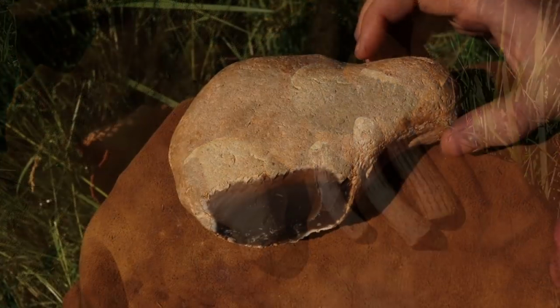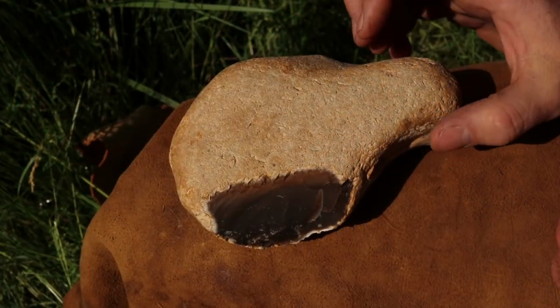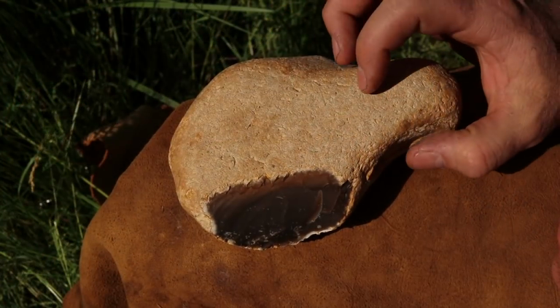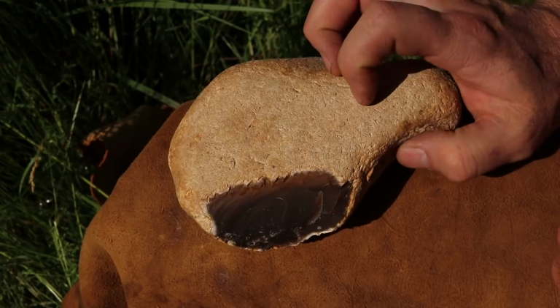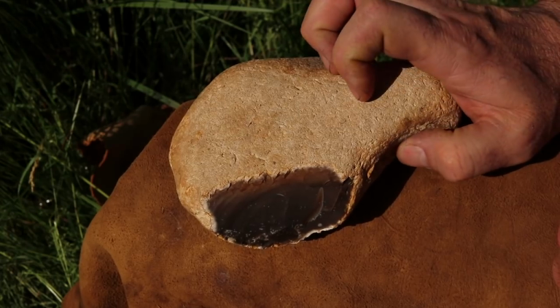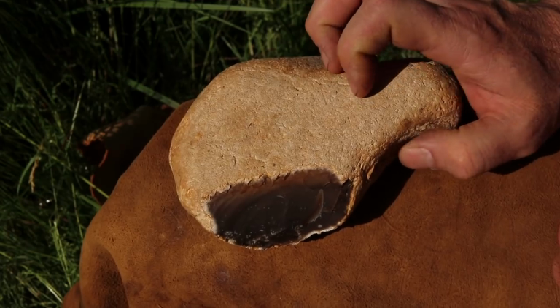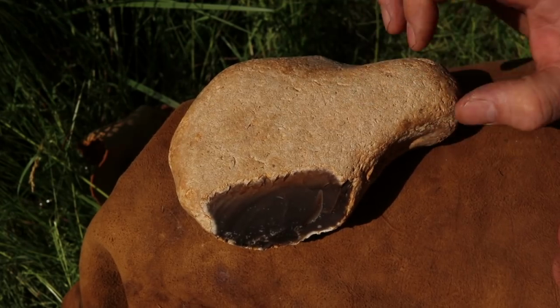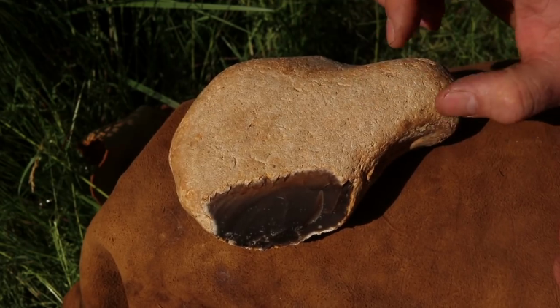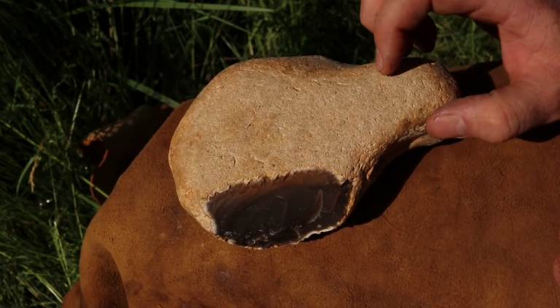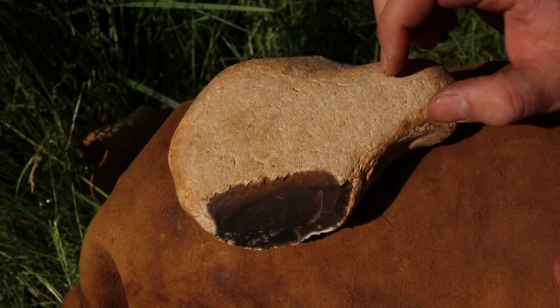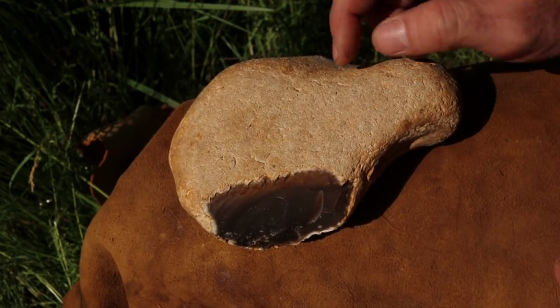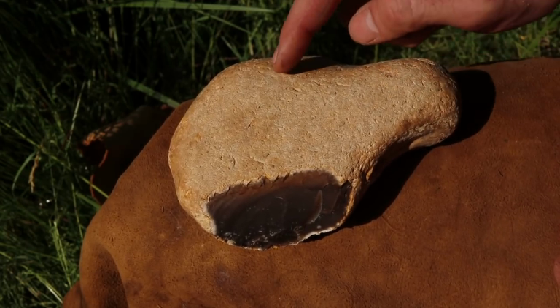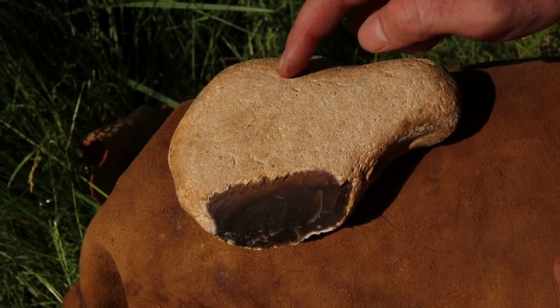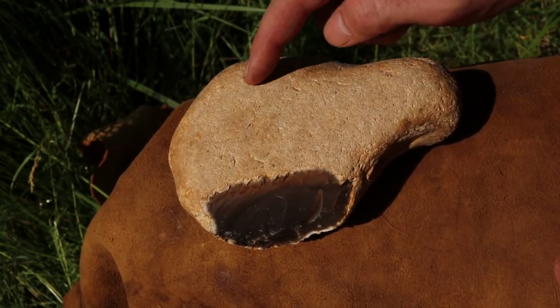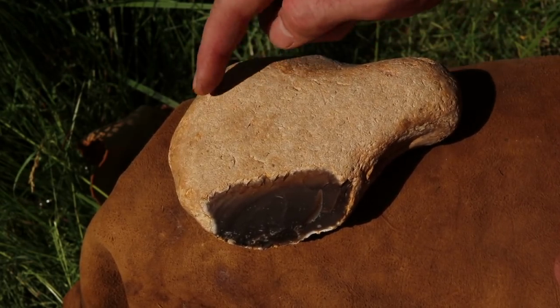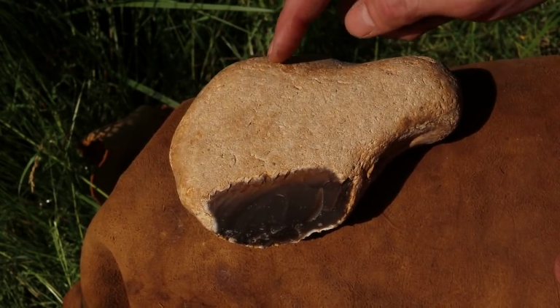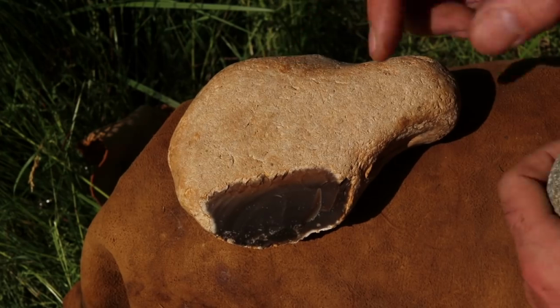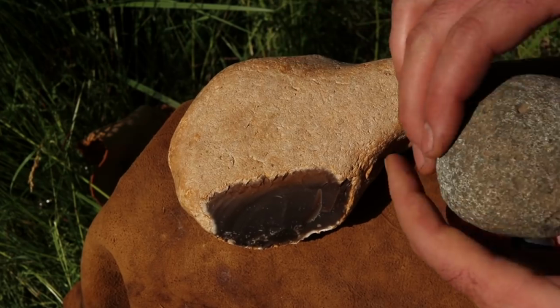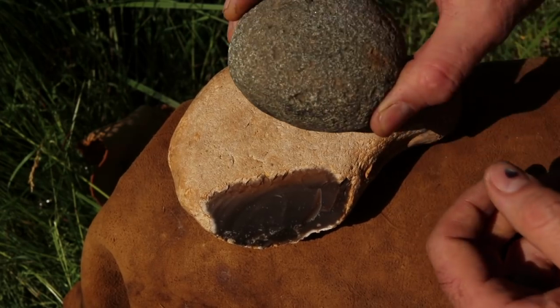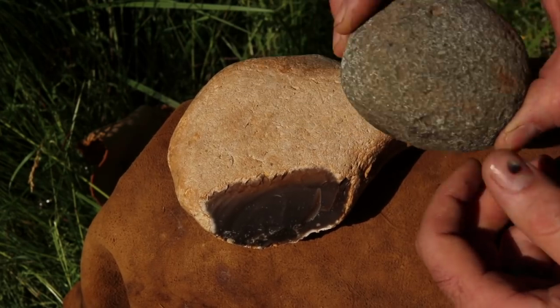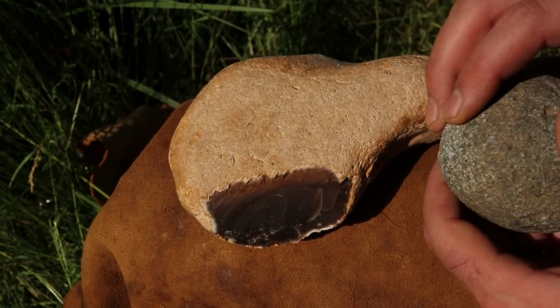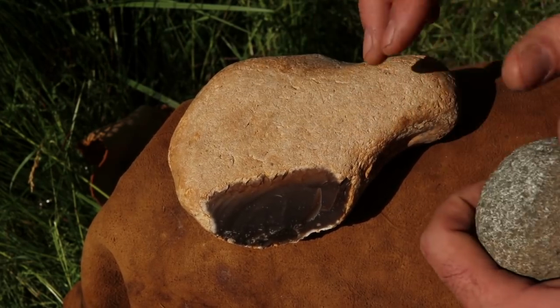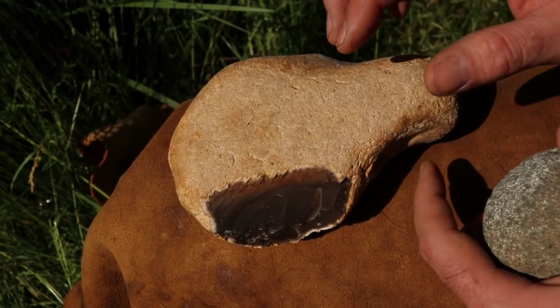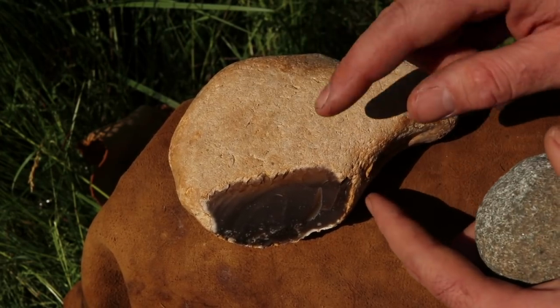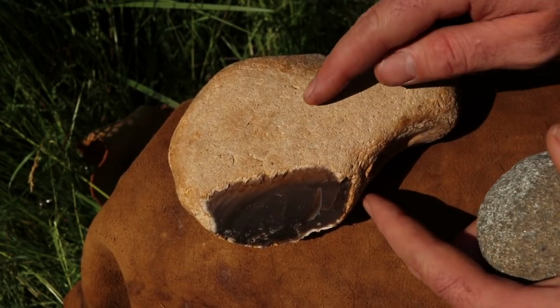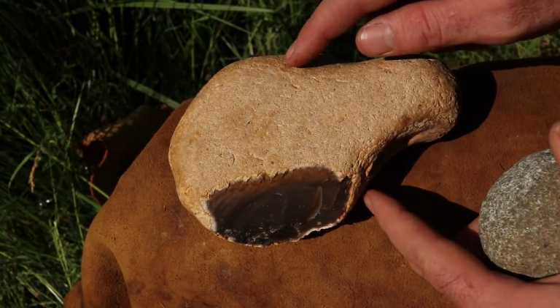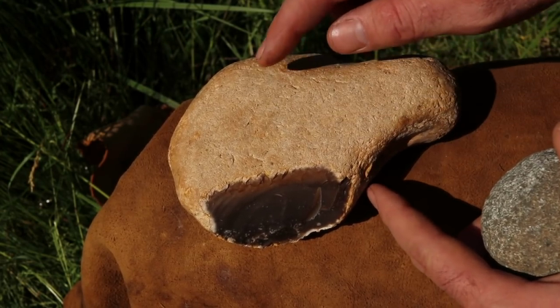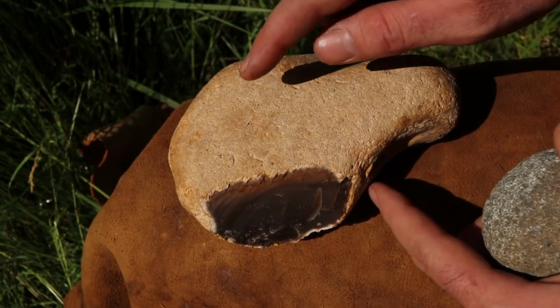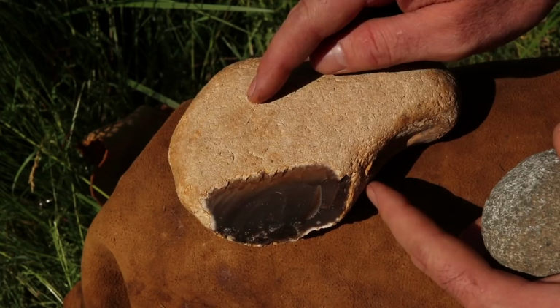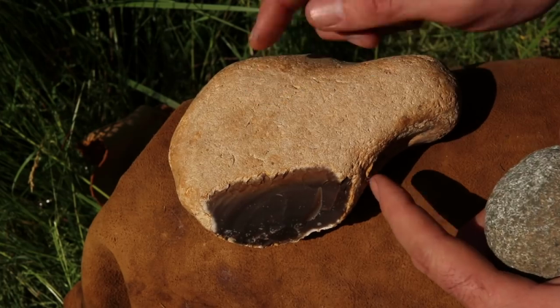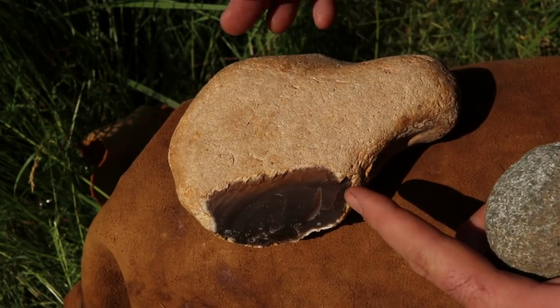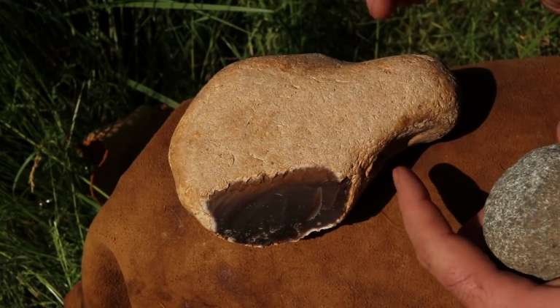This part up here is smooth — it fits nicely in the hand. This will be our handle that's untouched. Down here we'll flint knap our blade. To do that I'm going to use a hammerstone. I'm going to start by removing really large flakes to get rid of that cortex and start shaping the blade.